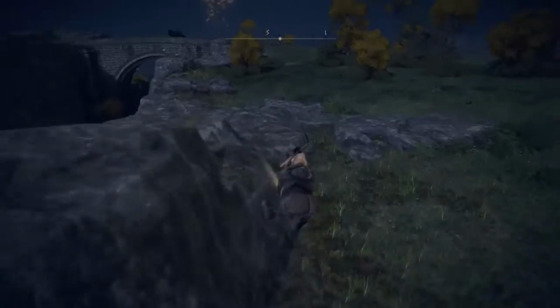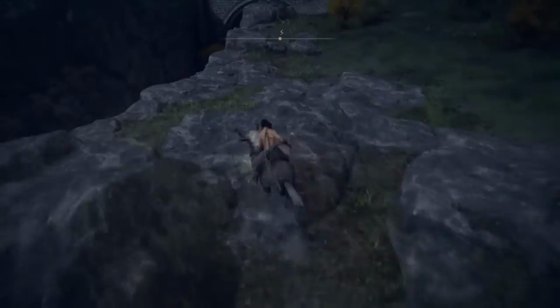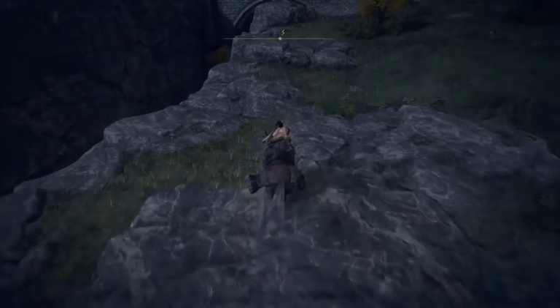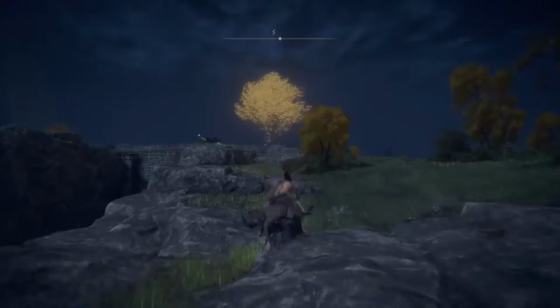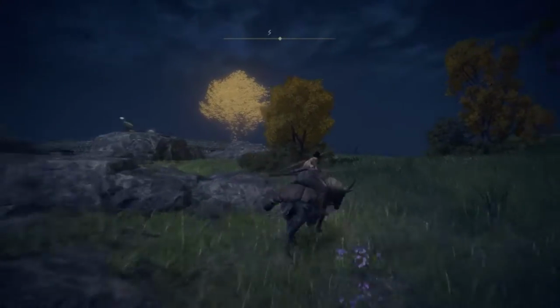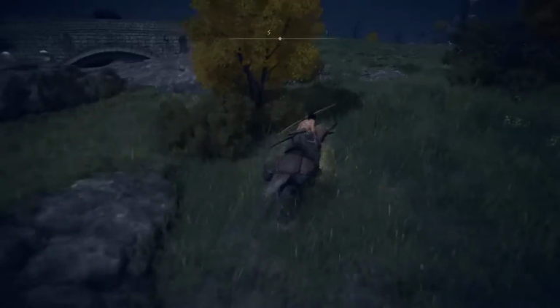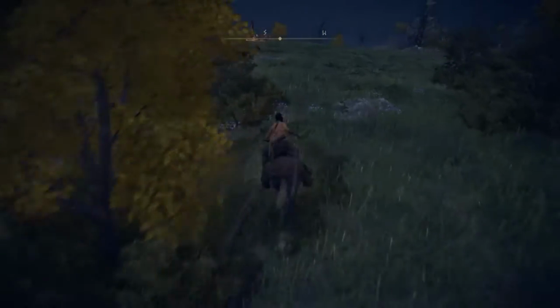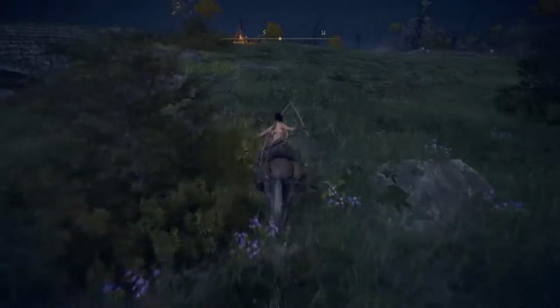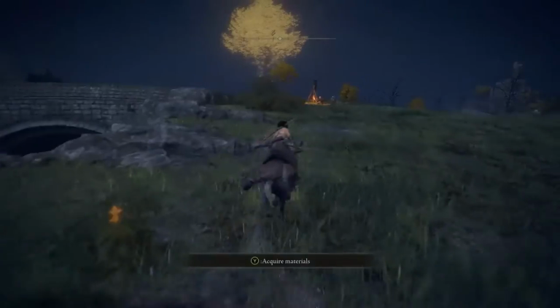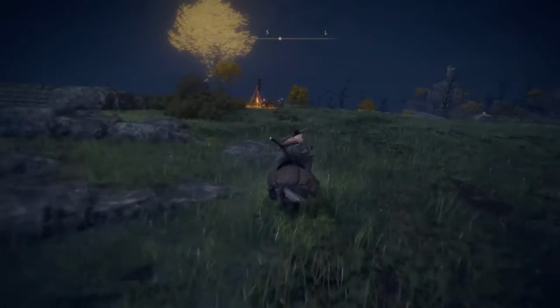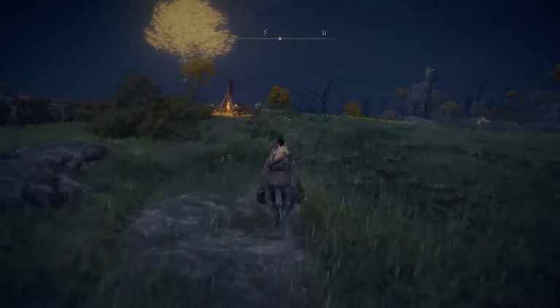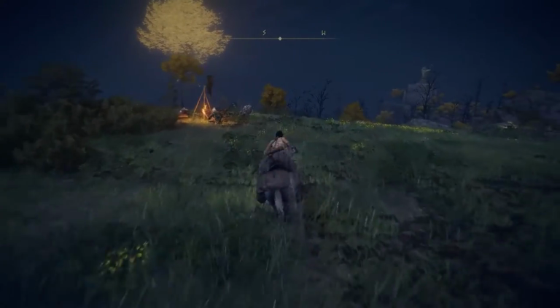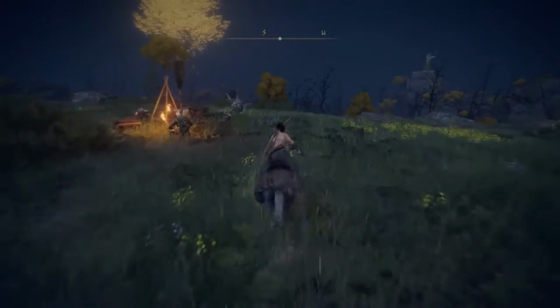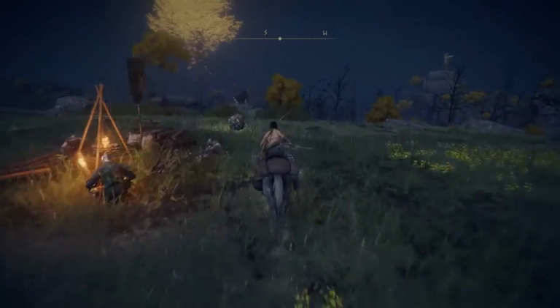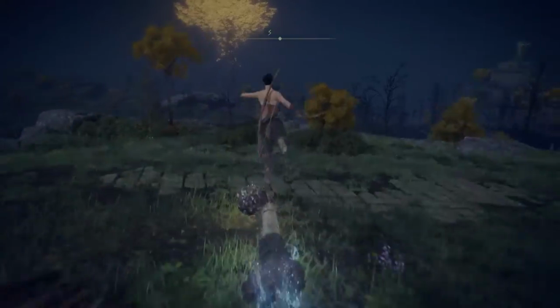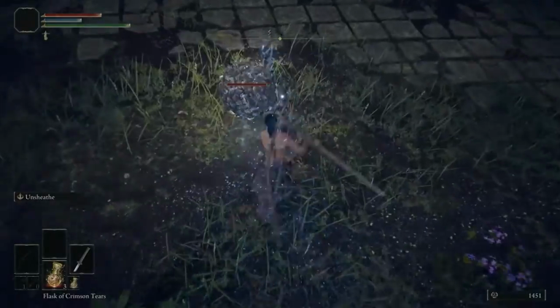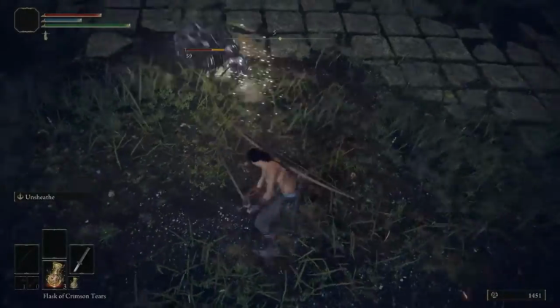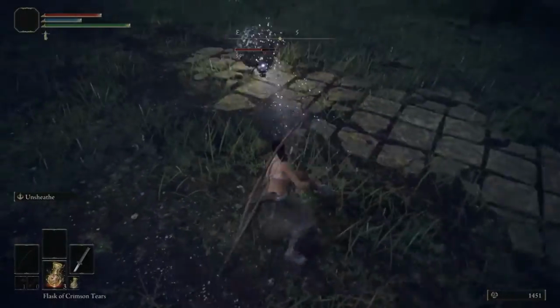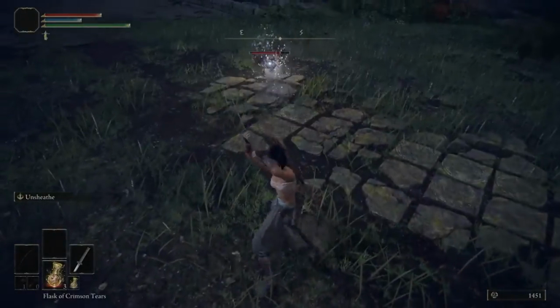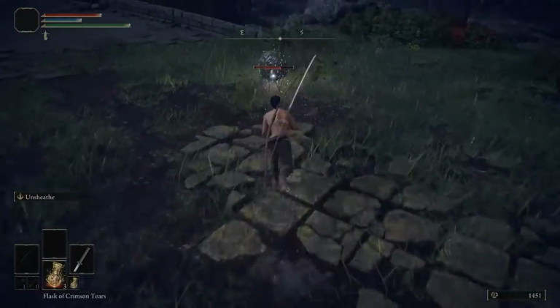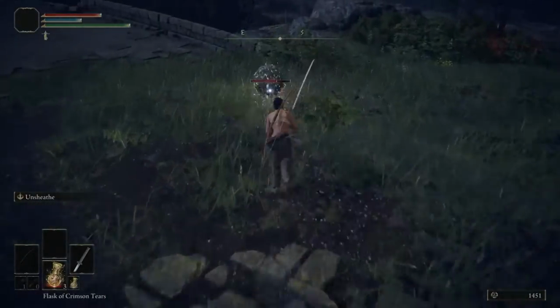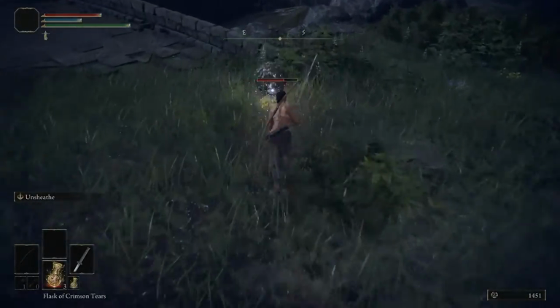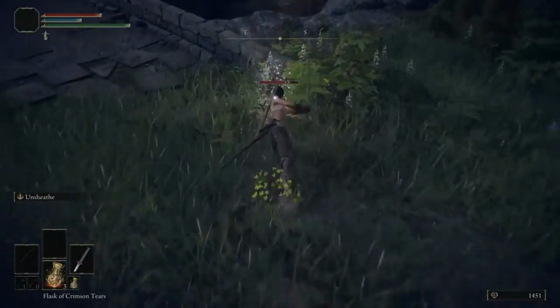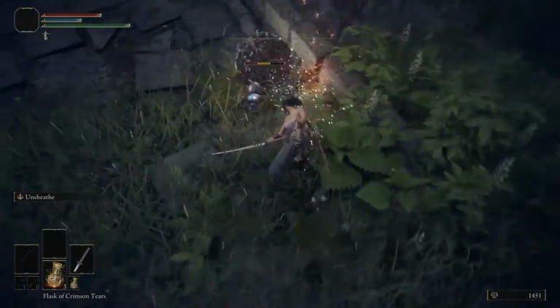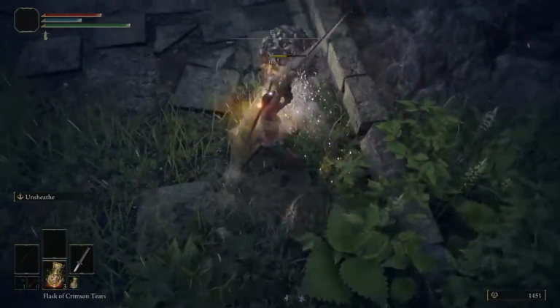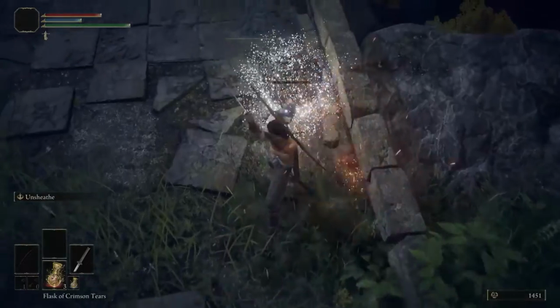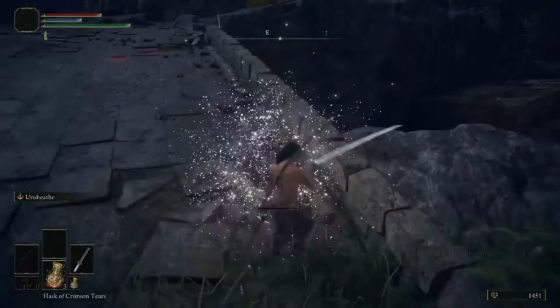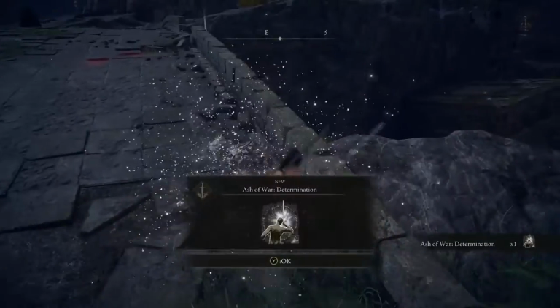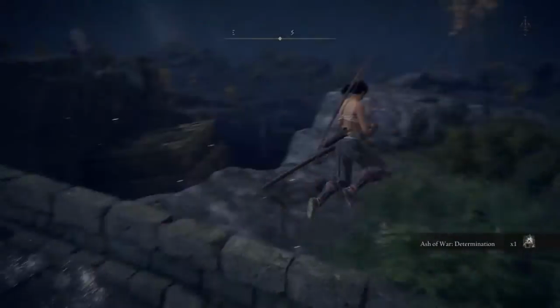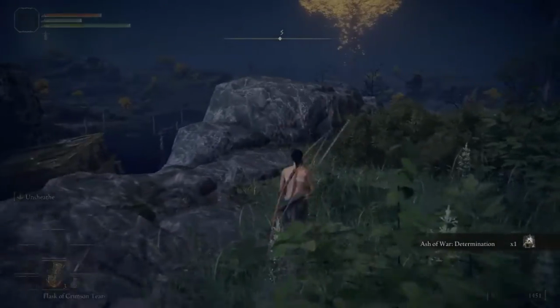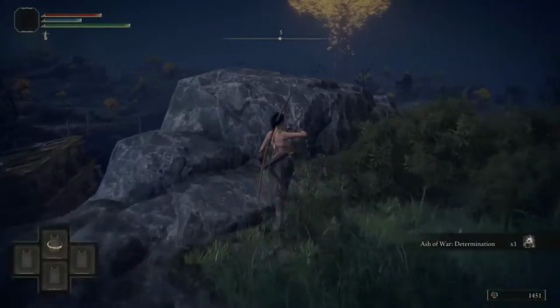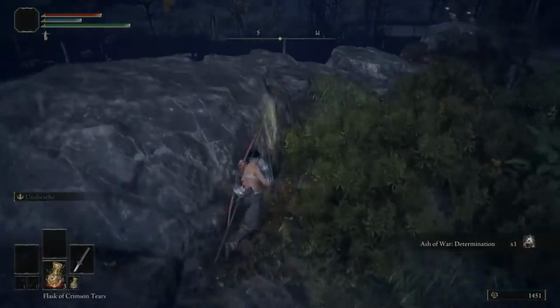Now backtracking towards the bridge — if it's nighttime, a night cavalry boss will control the area. I'd say just ignore him for now and kill this roly-poly, which is this game's version of a crystal lizard. There's a variety to these things, and this one drops another ash of war while some replenish flasks.